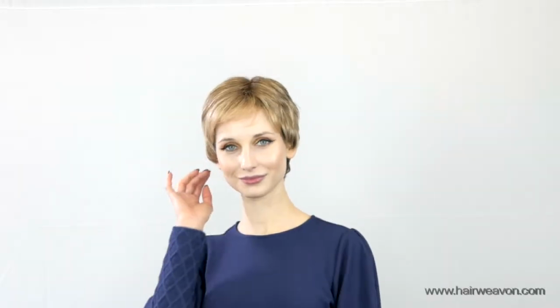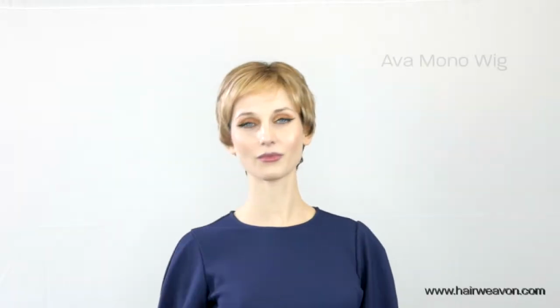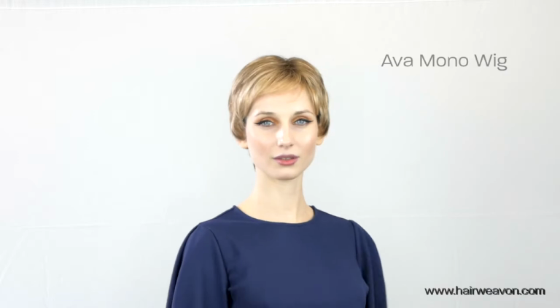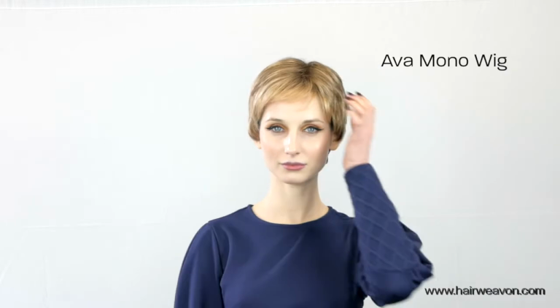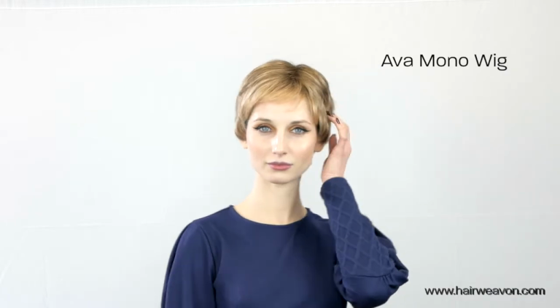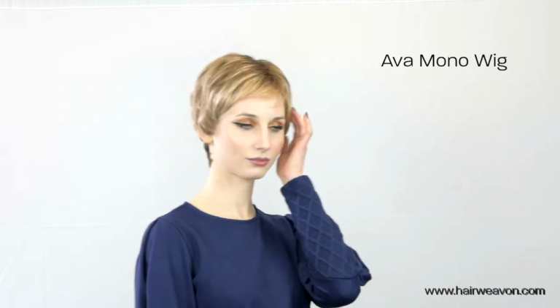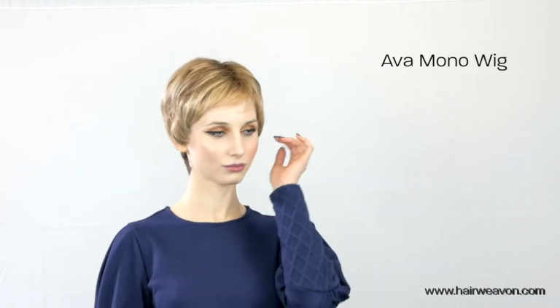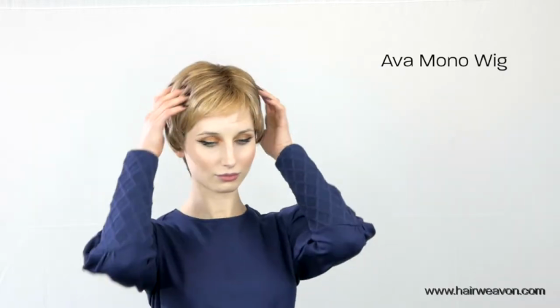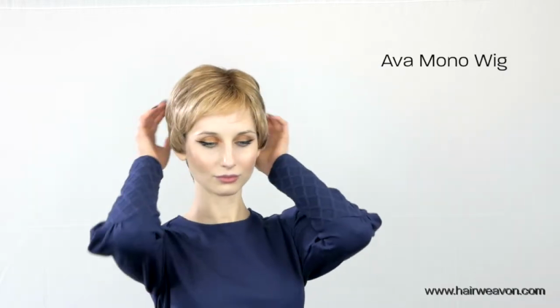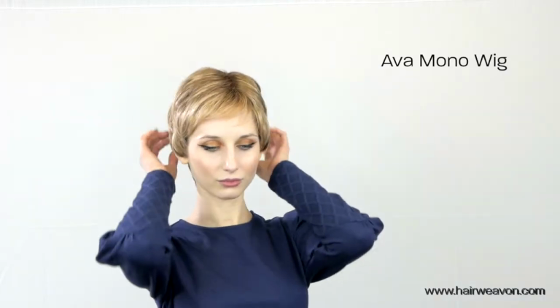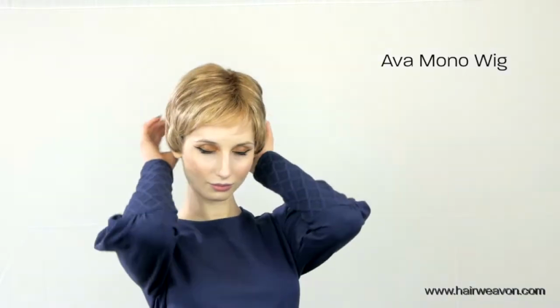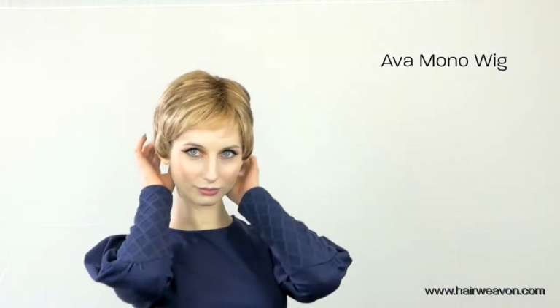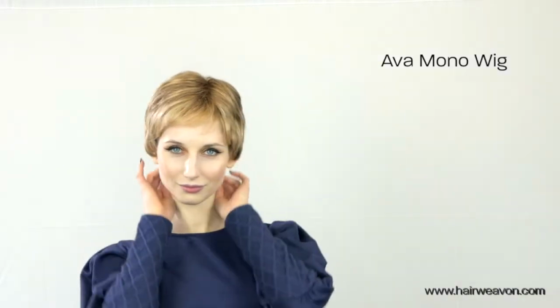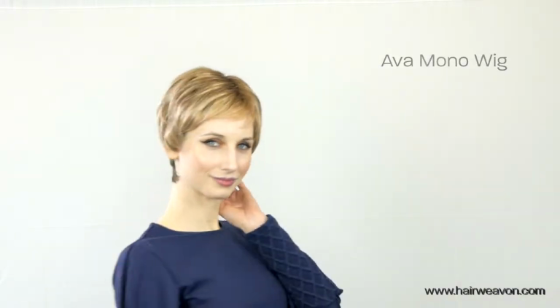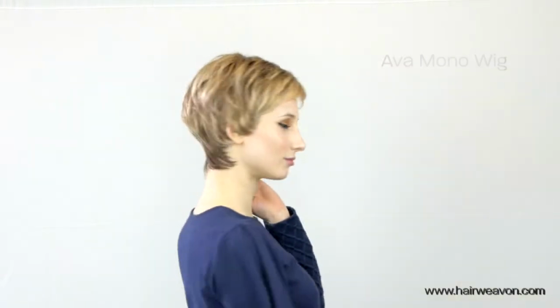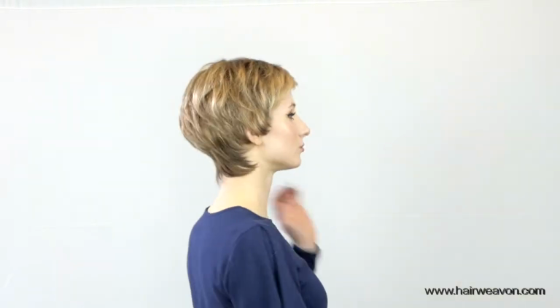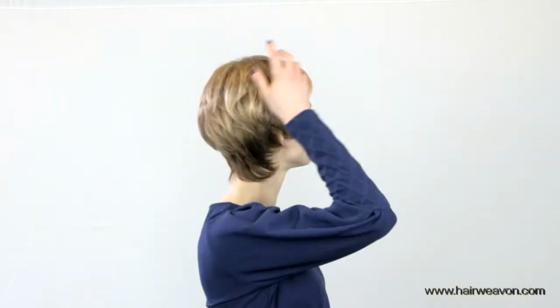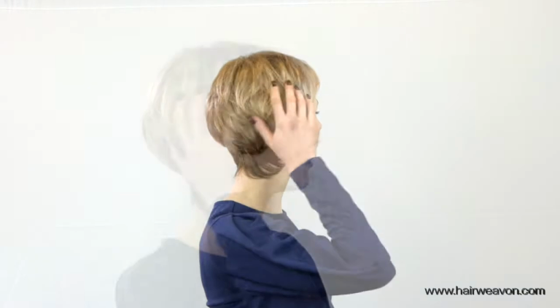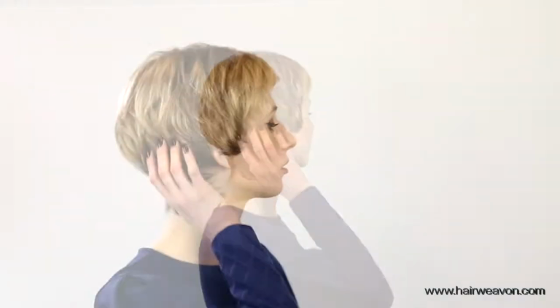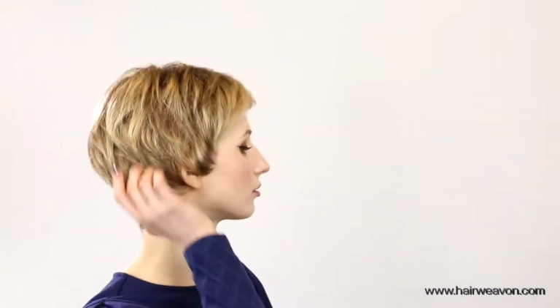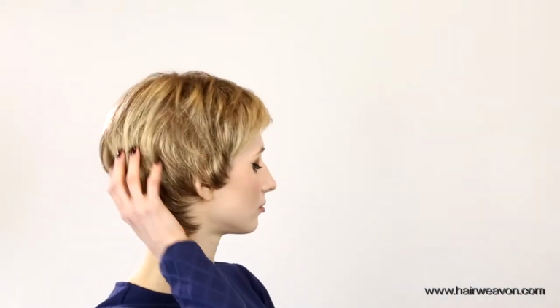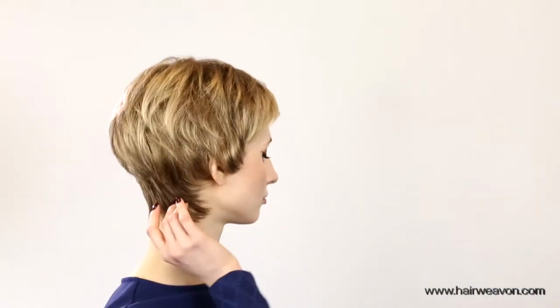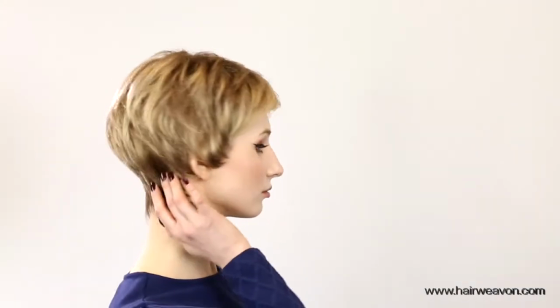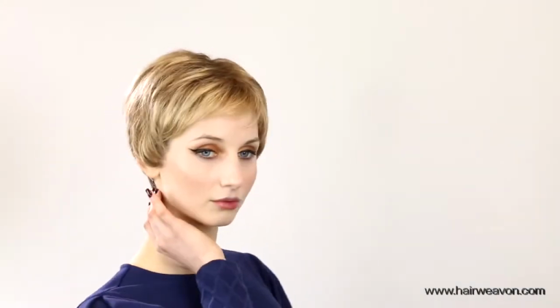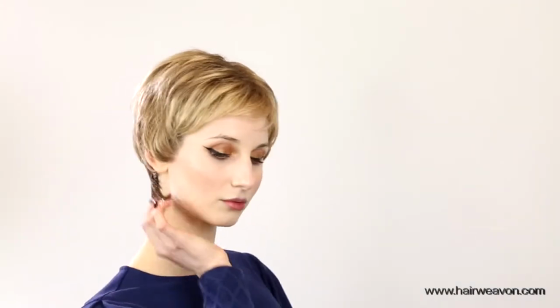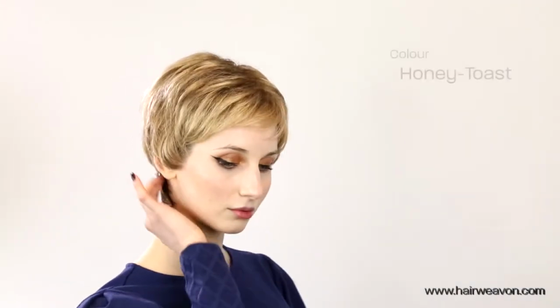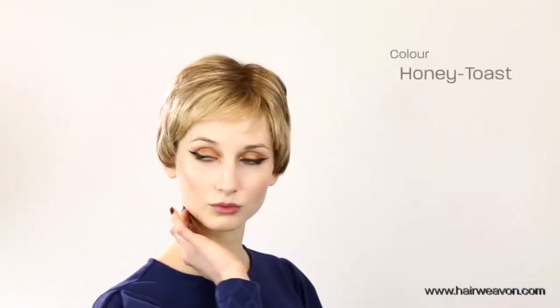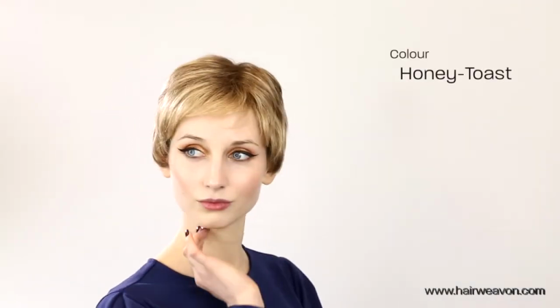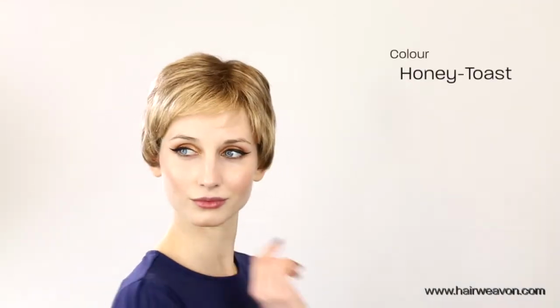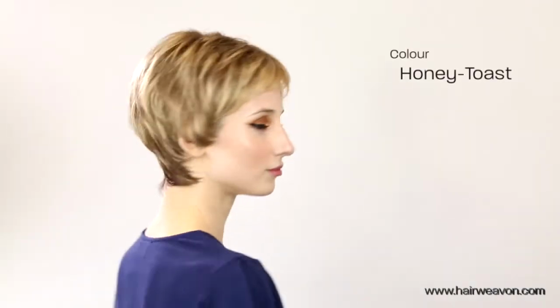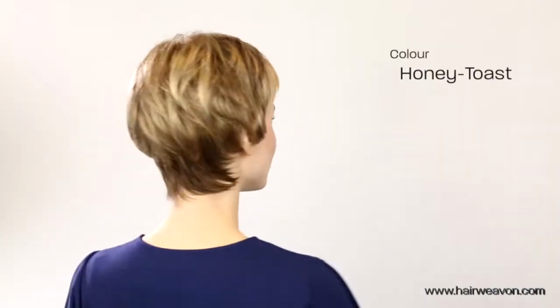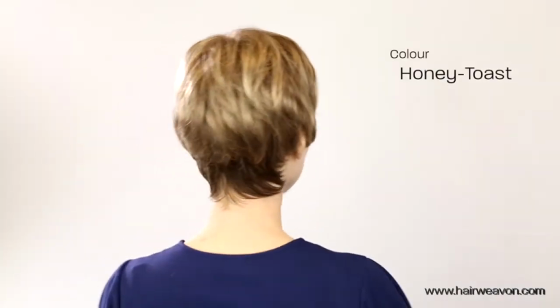This is the Eva Mono wig by Belle Madame, straight out of the box. It comes in several beautiful colors, and the color we're showing here is Honey Toast.